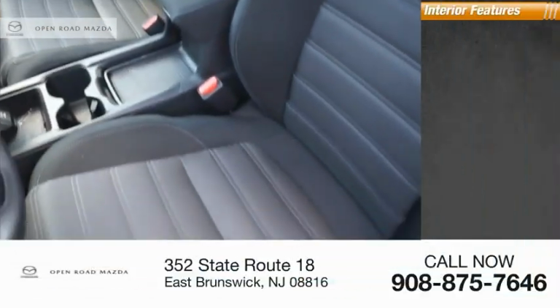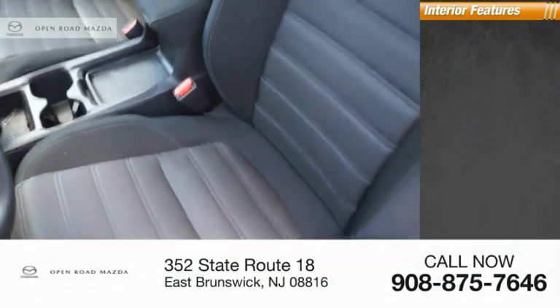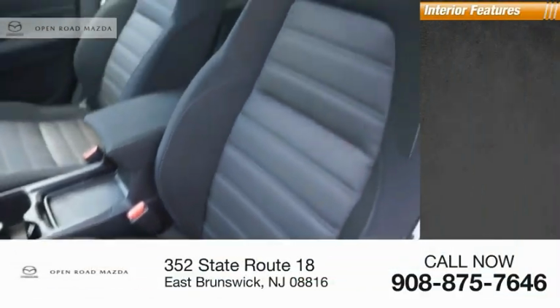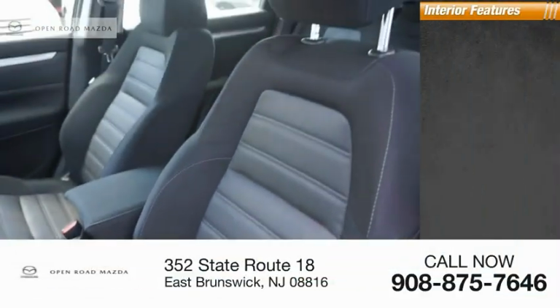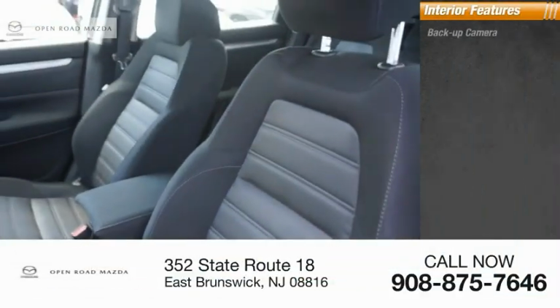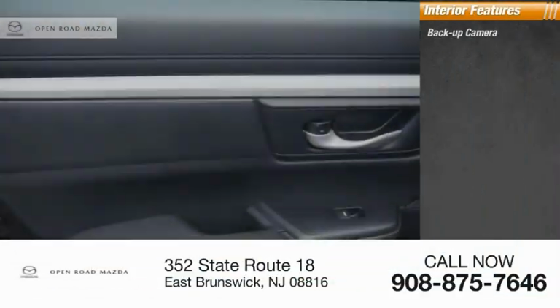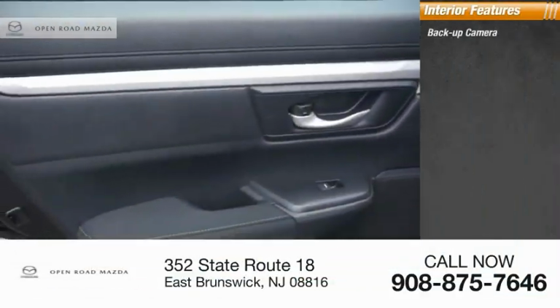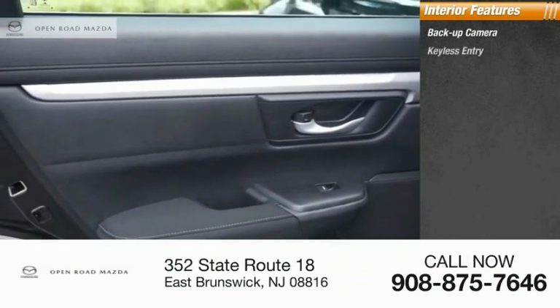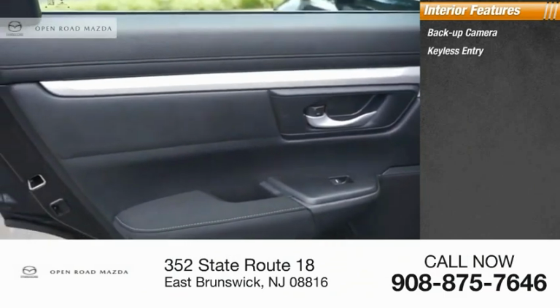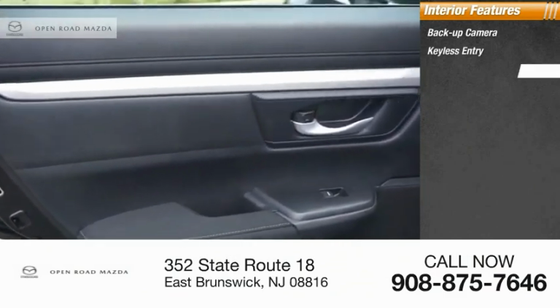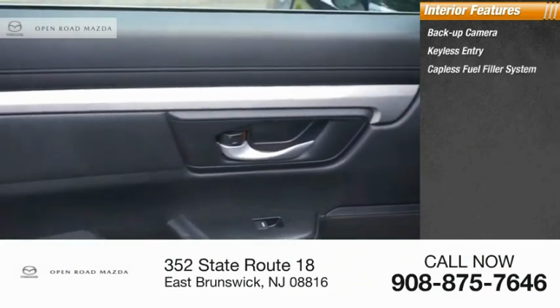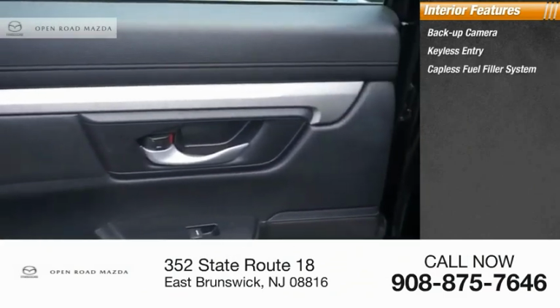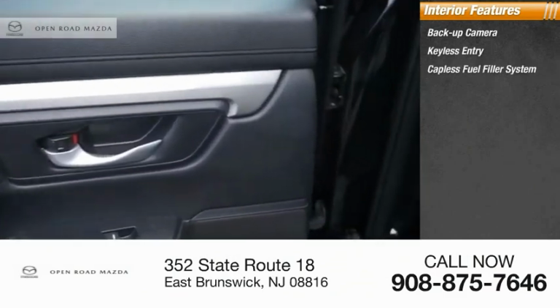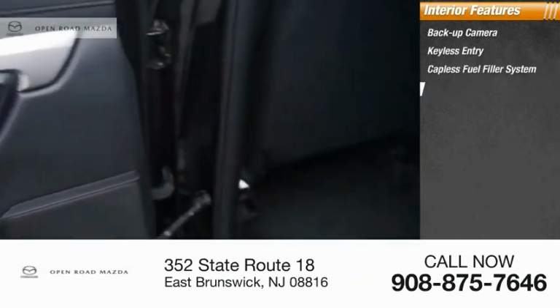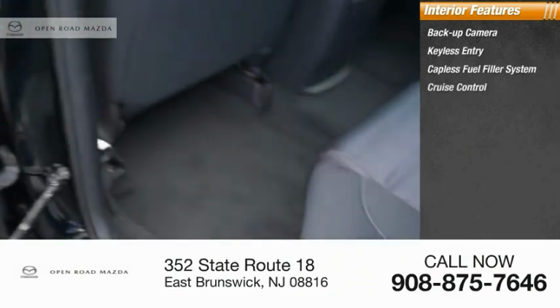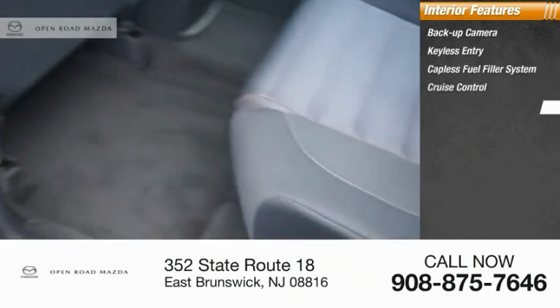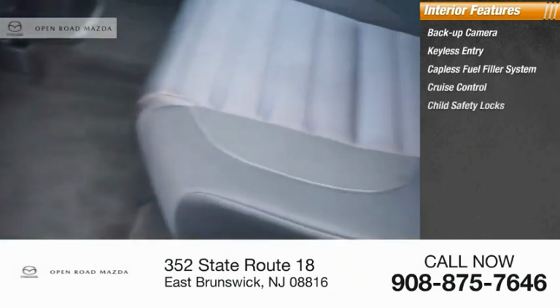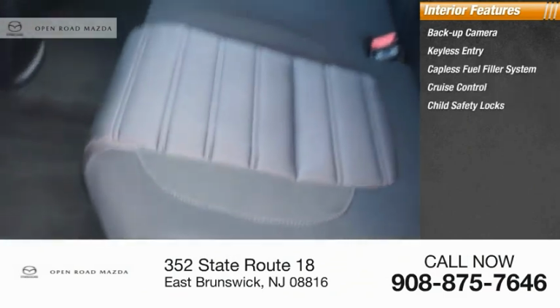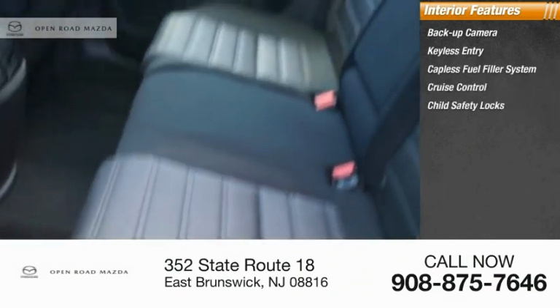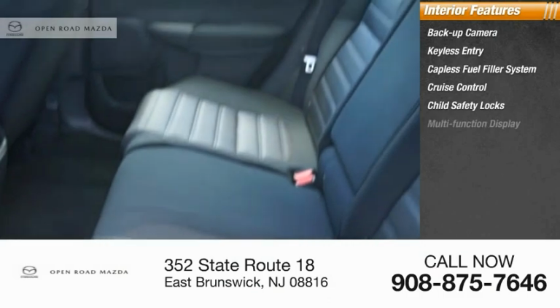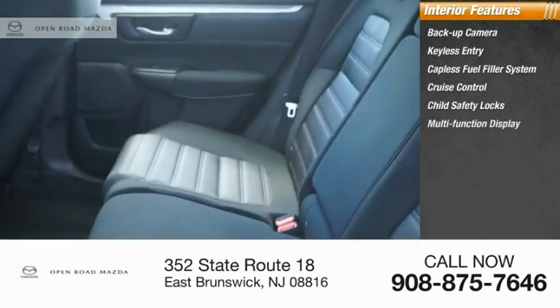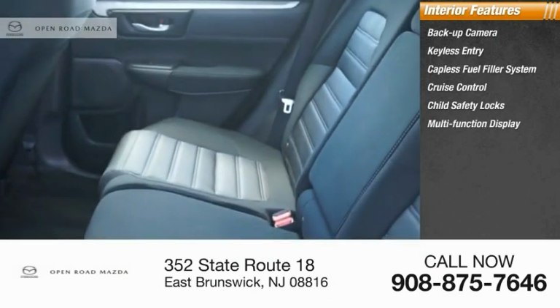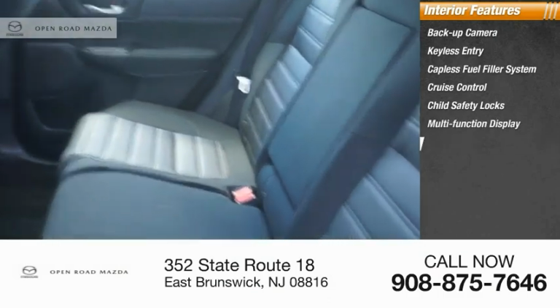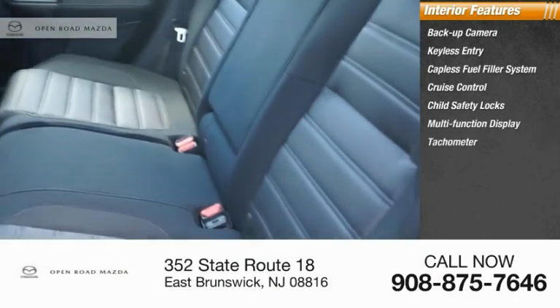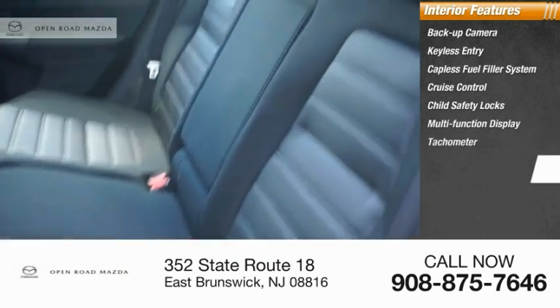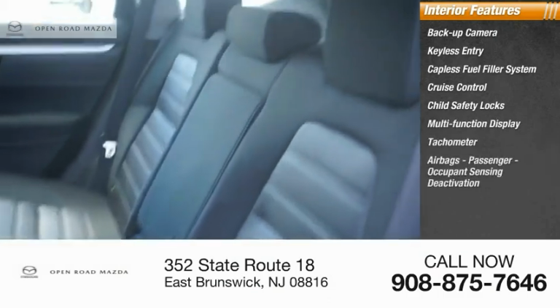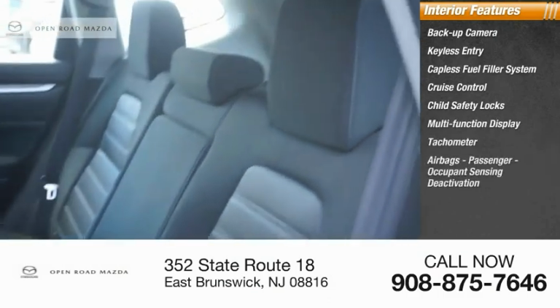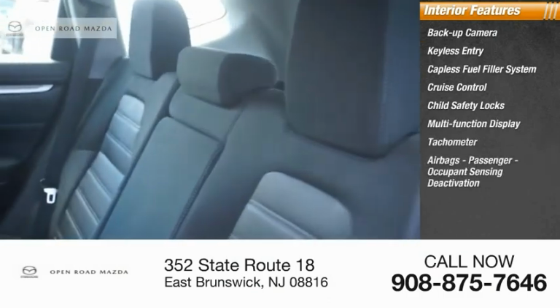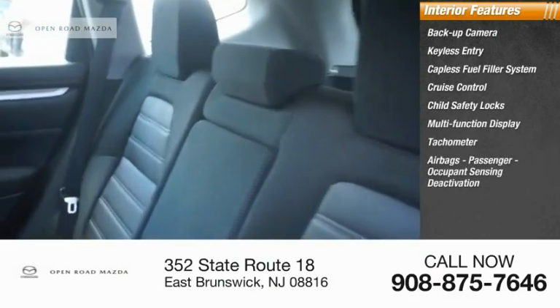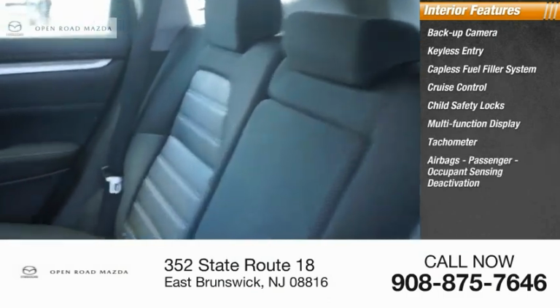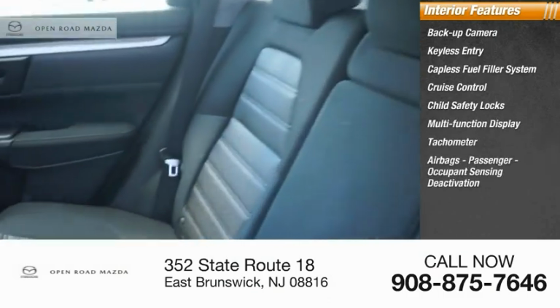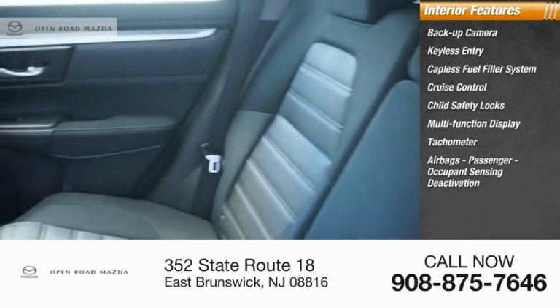Inside you'll find a backup camera, keyless entry, capless fuel filler system, cruise control, child safety locks, multifunction display, tachometer, airbags, passenger occupant sensing deactivation.